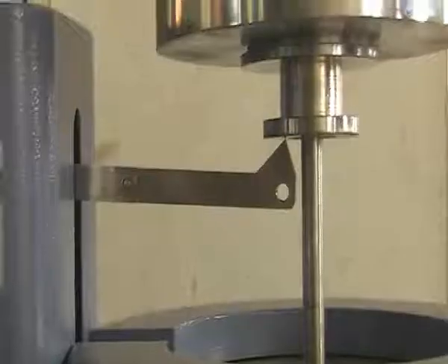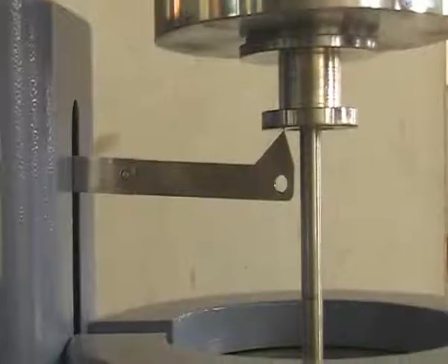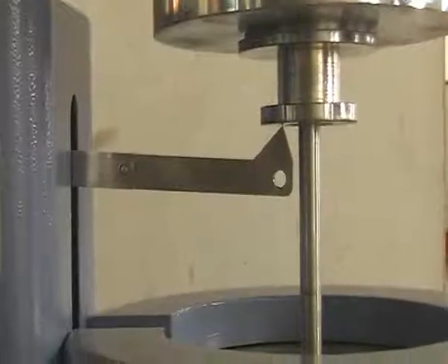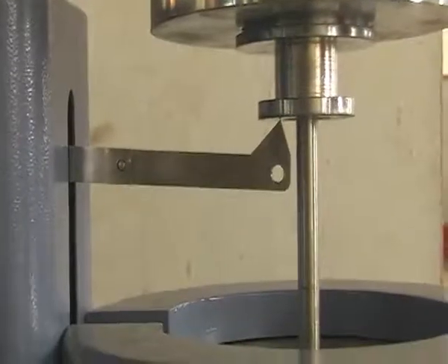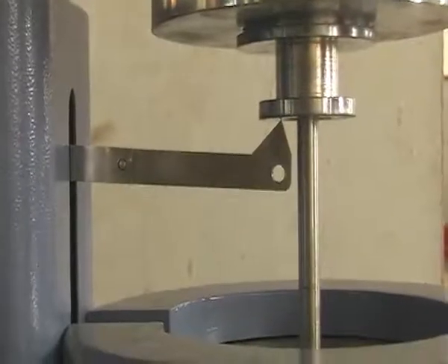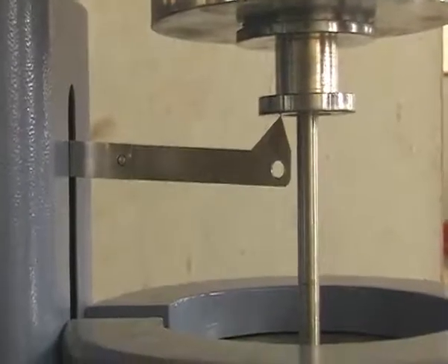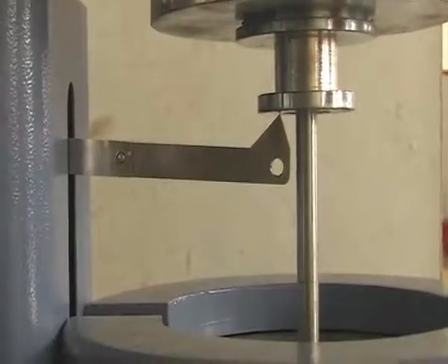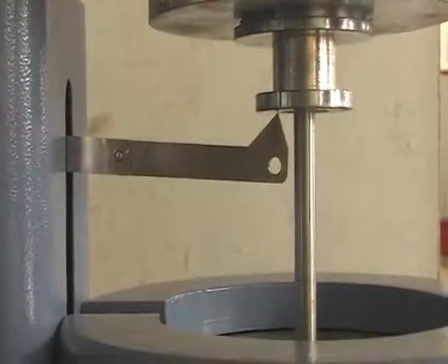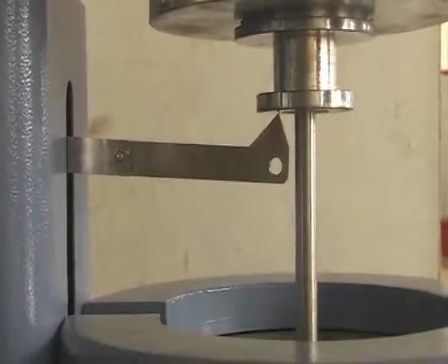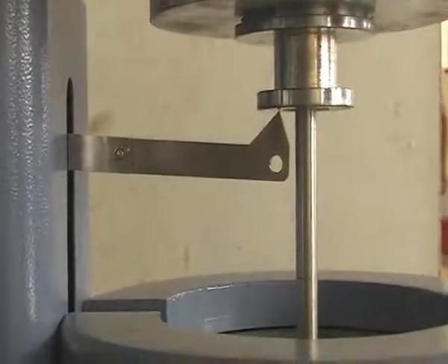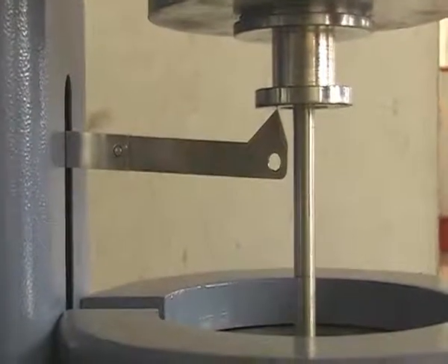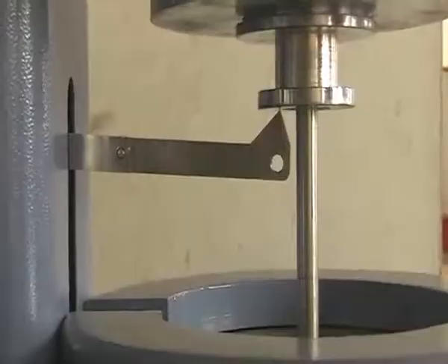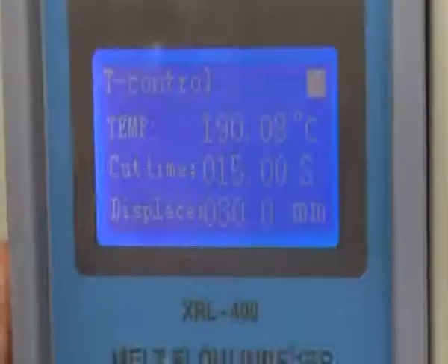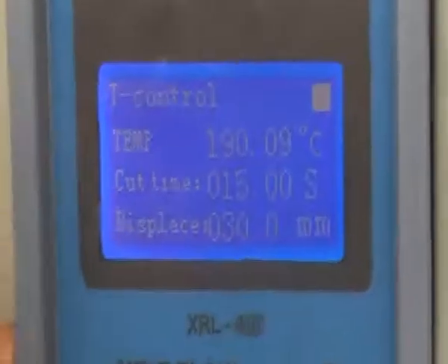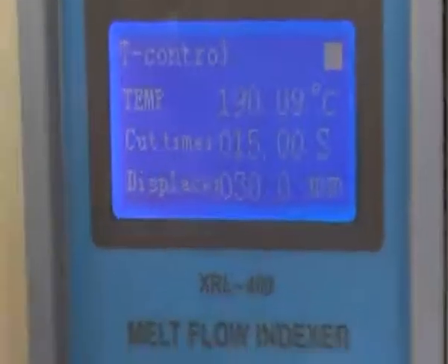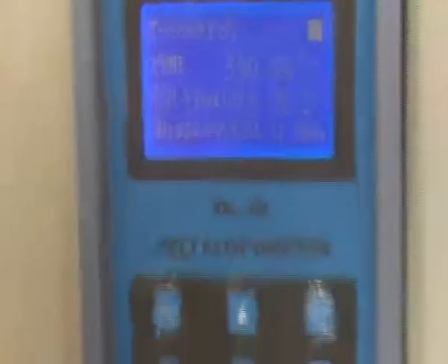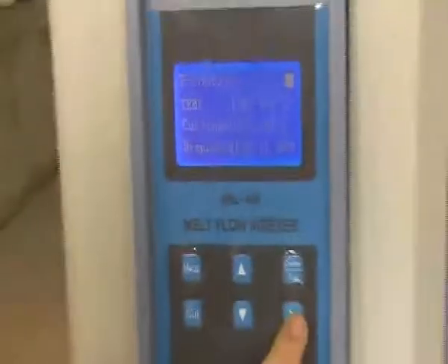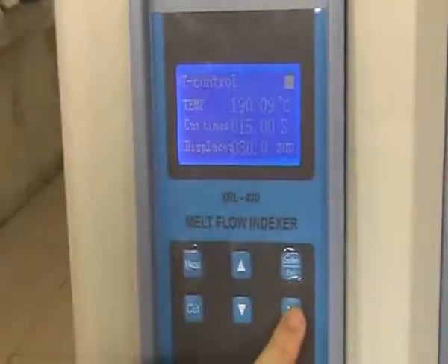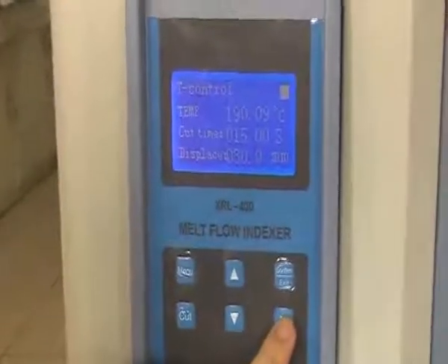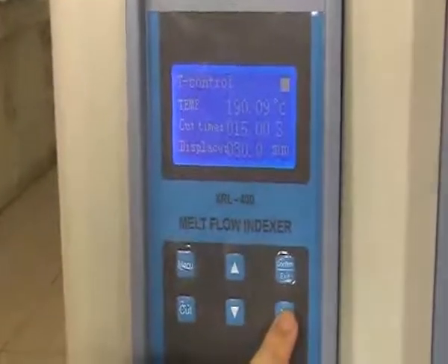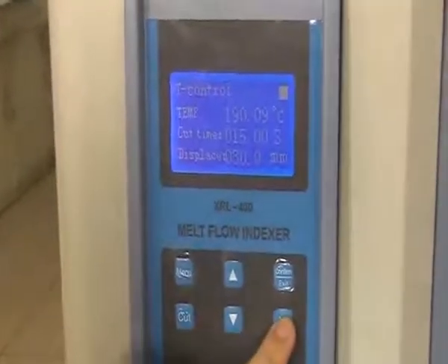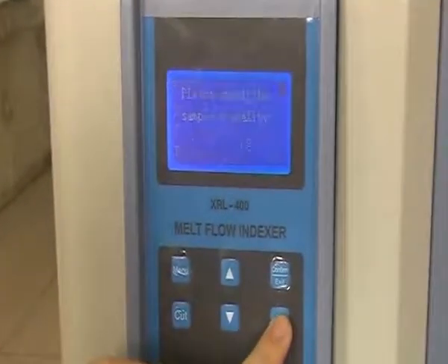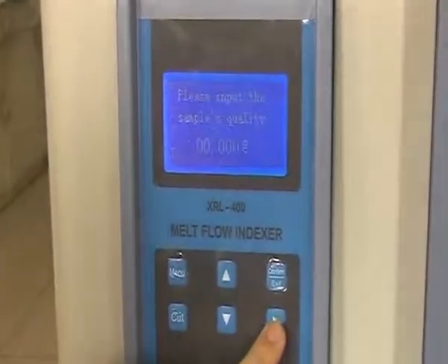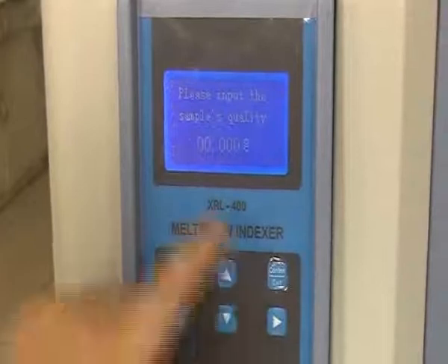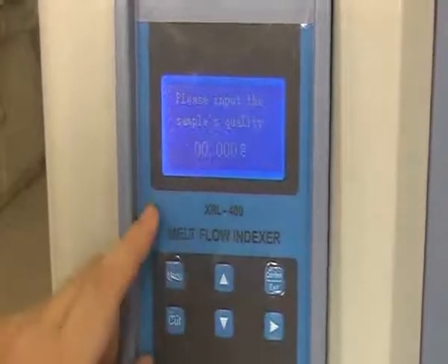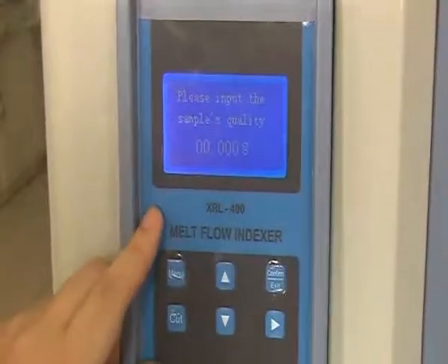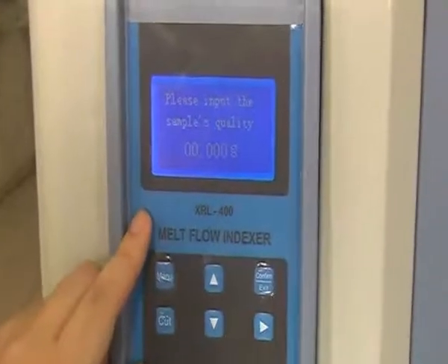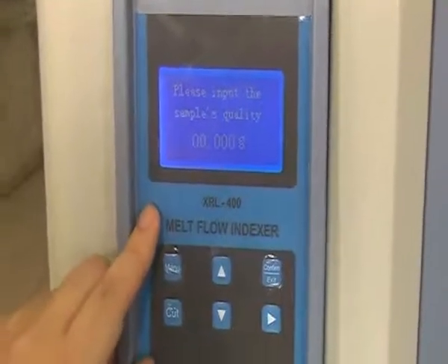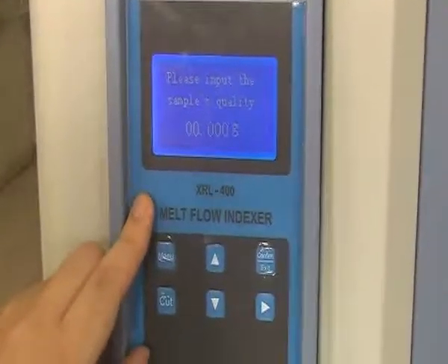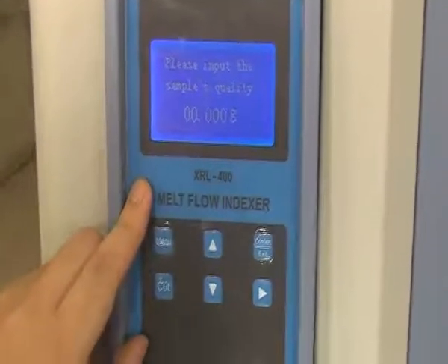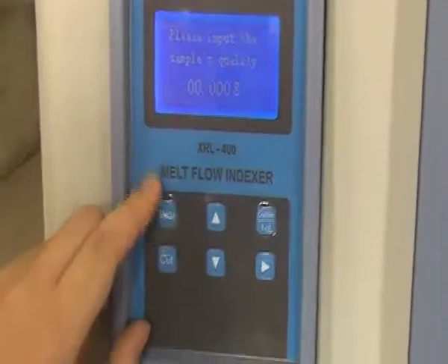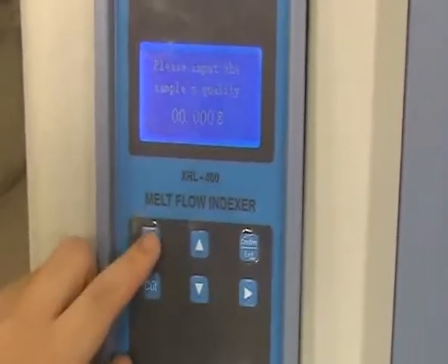There will be another stop signal on the screen when the test is finished. Now you can press the right key to improve the quality of the samples. If the machine is connected with the balance, you can operate the balance to improve the quality.